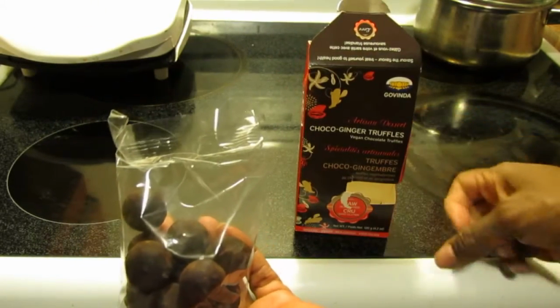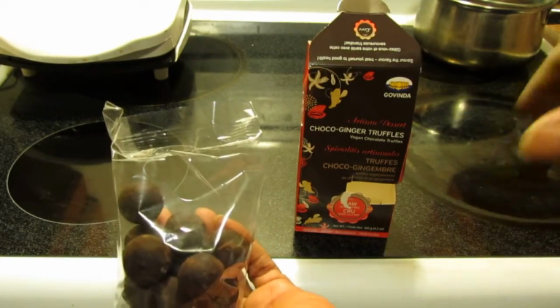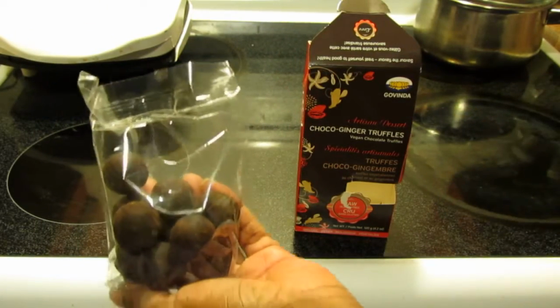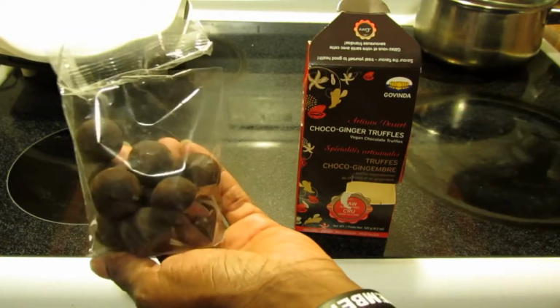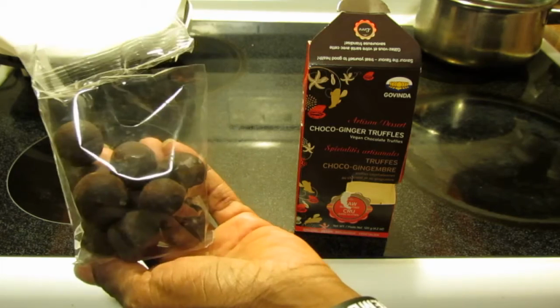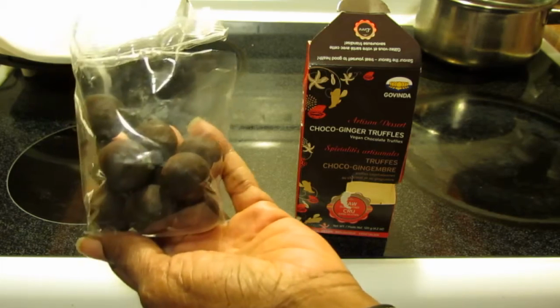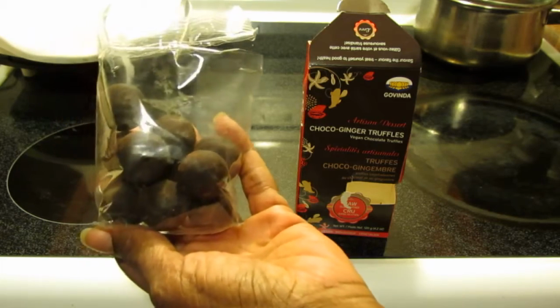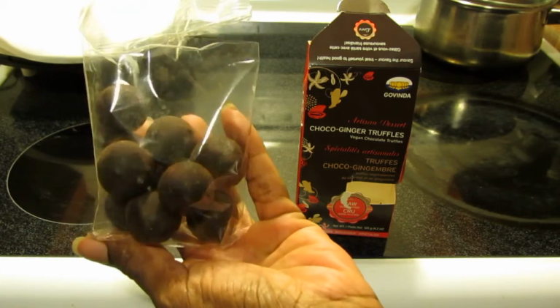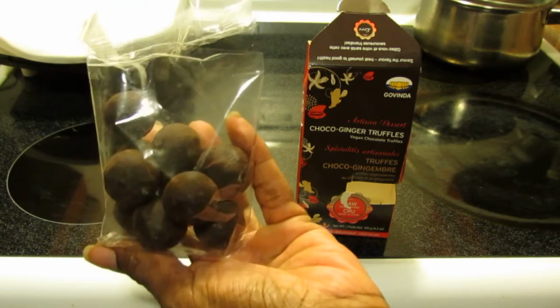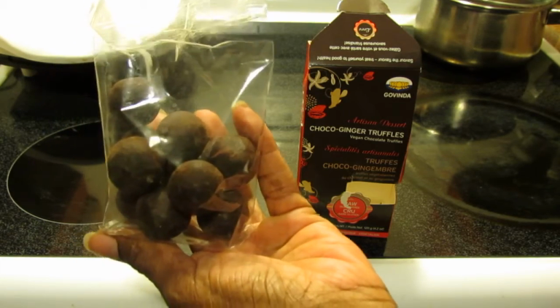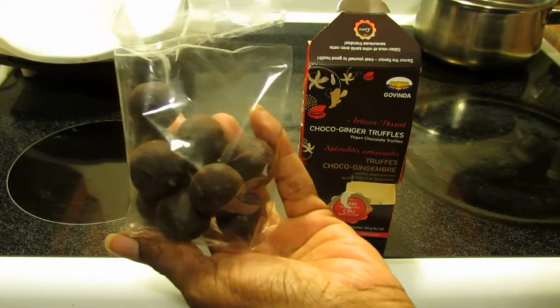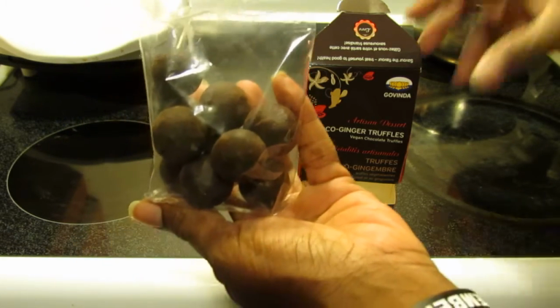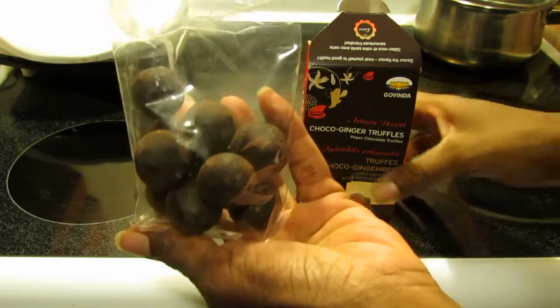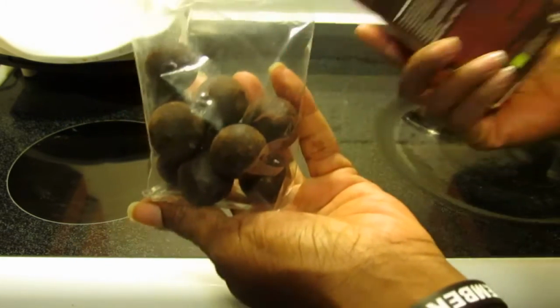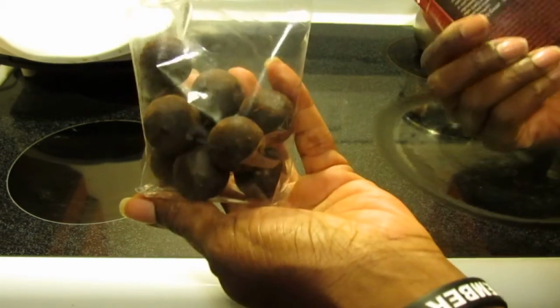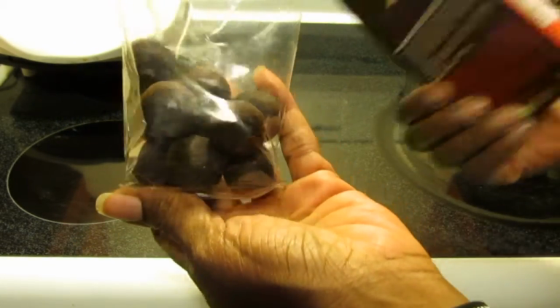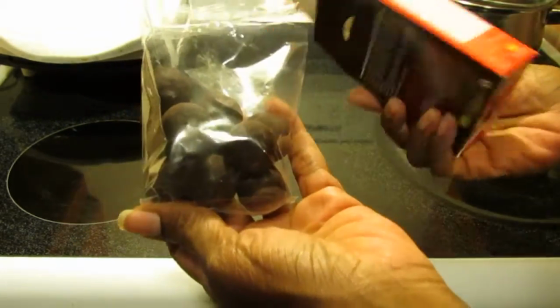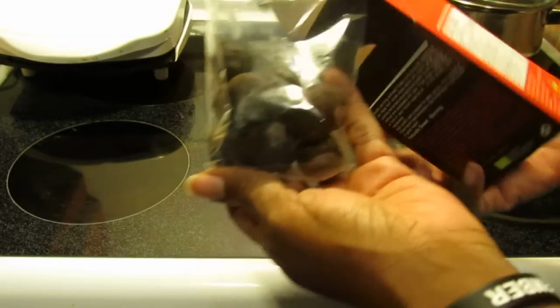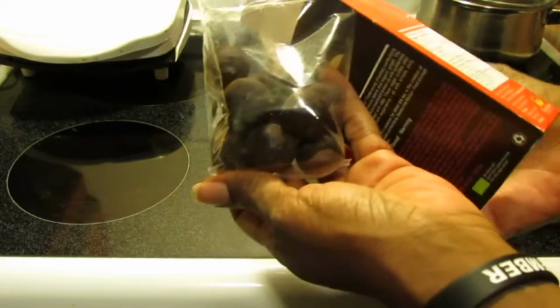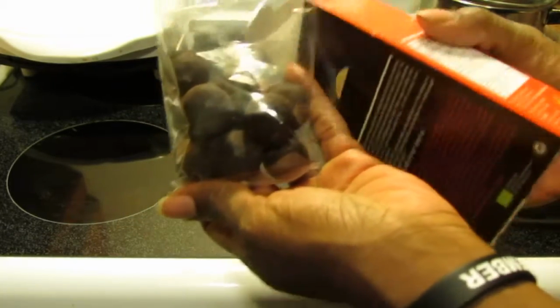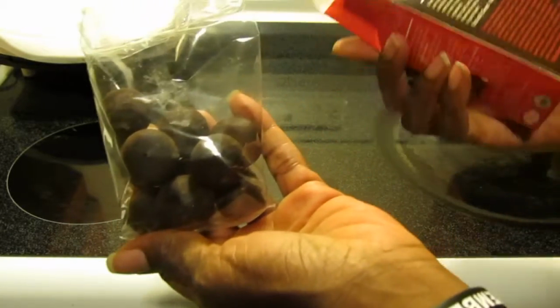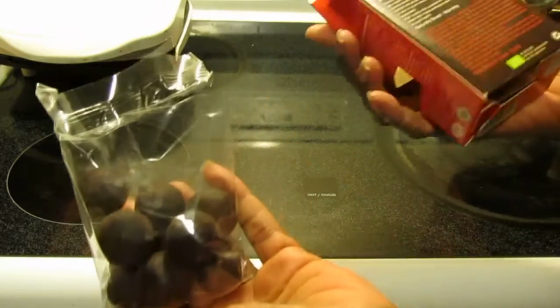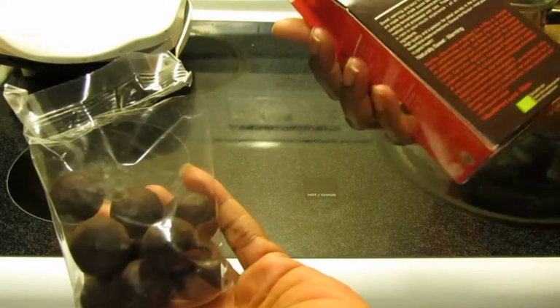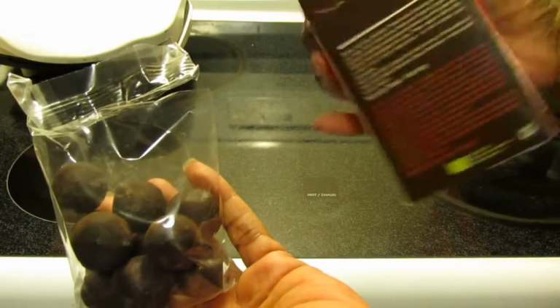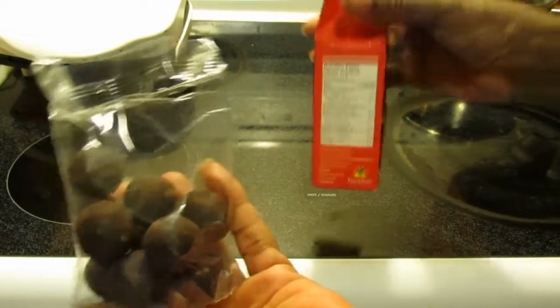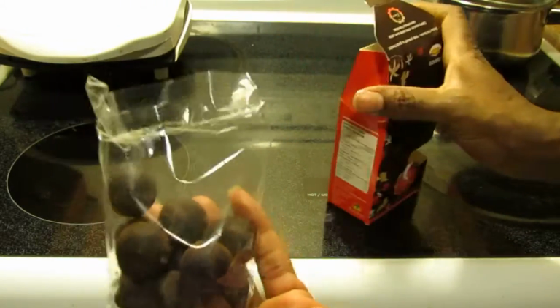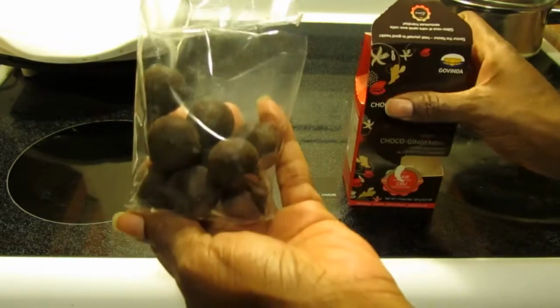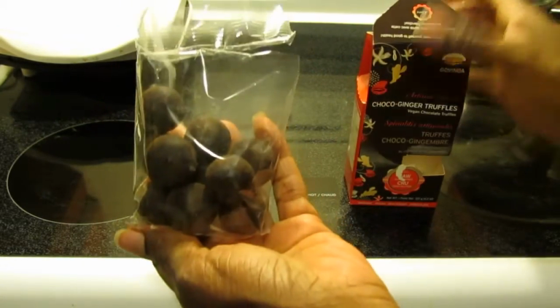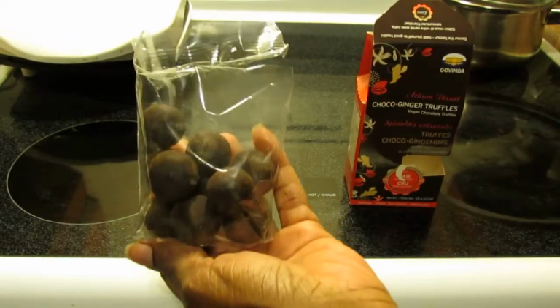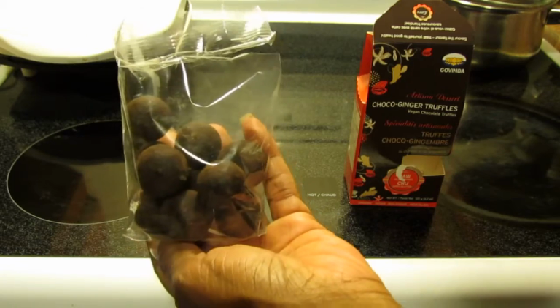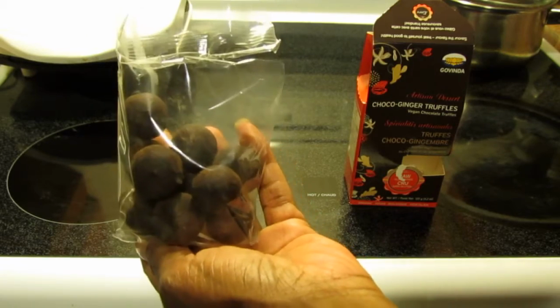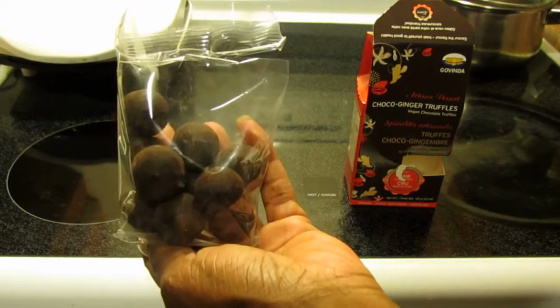I will let my daughter try it, but I don't think she's going to like this. These are very good, and they're also all organic and raw — even better. Thanks for watching!